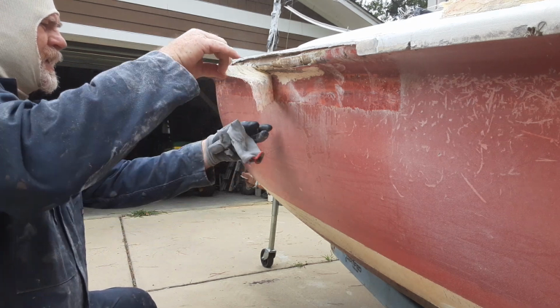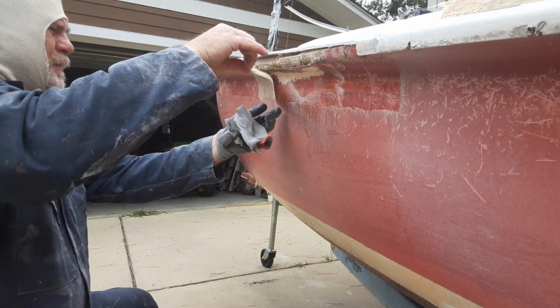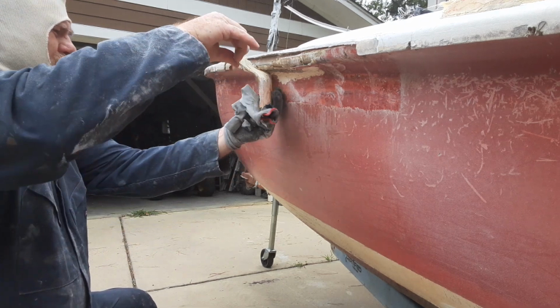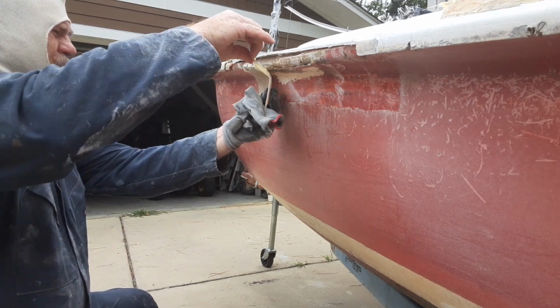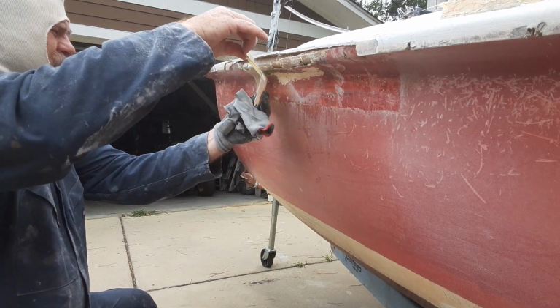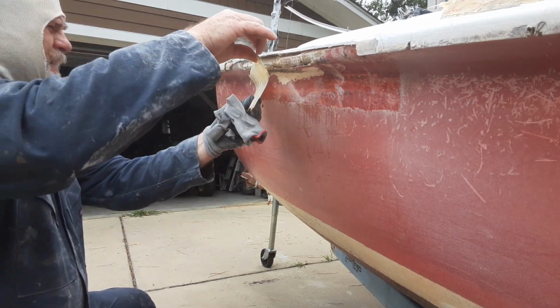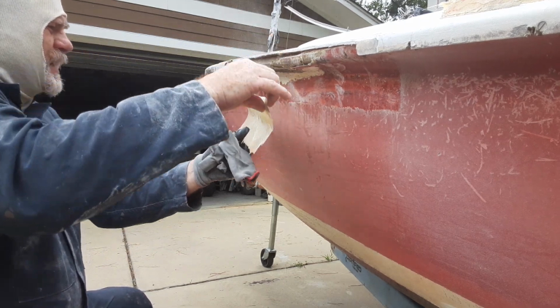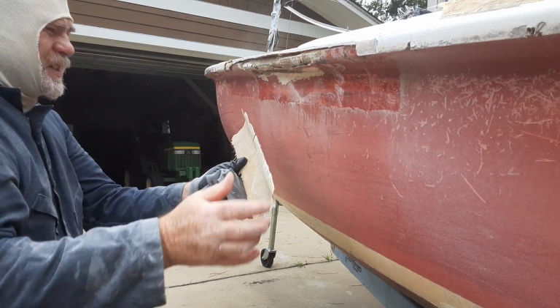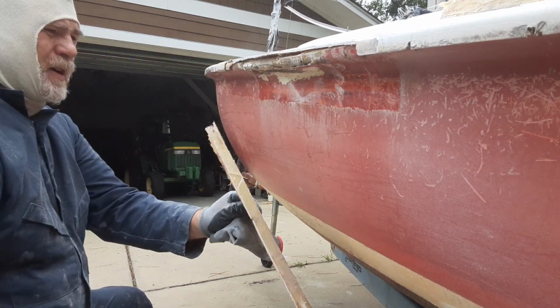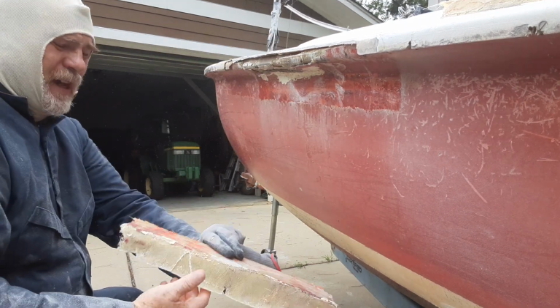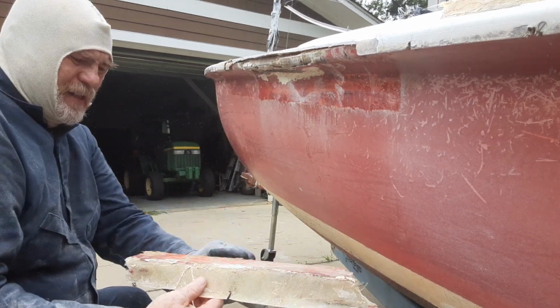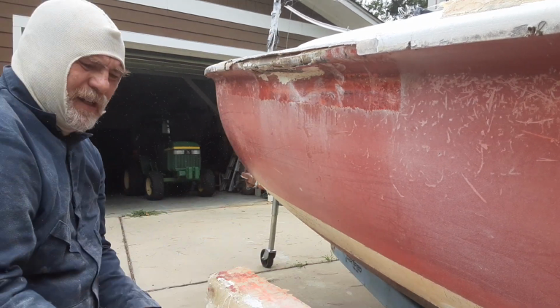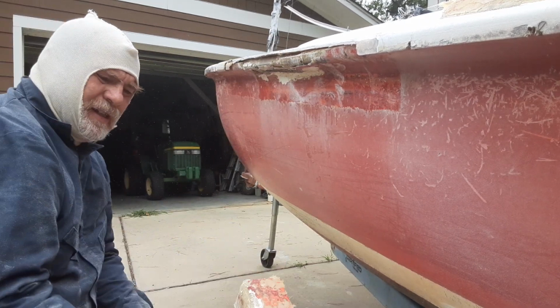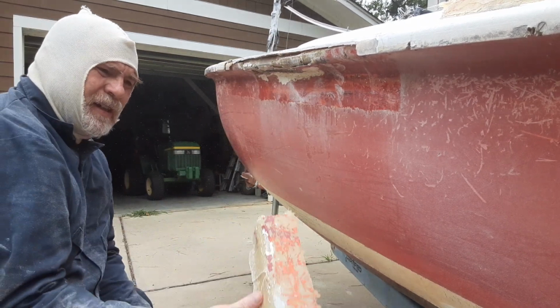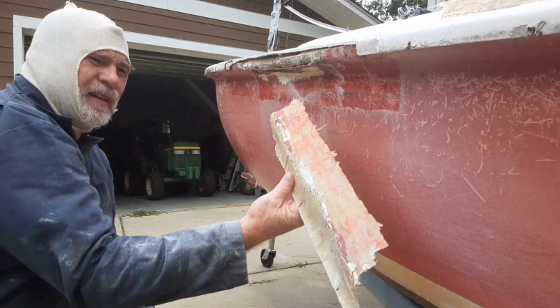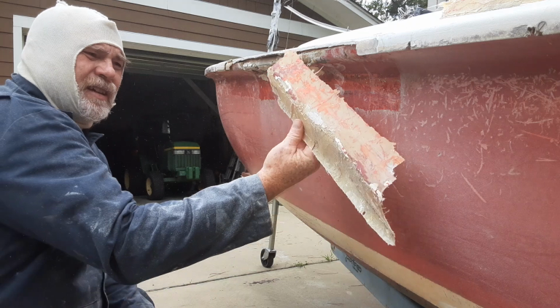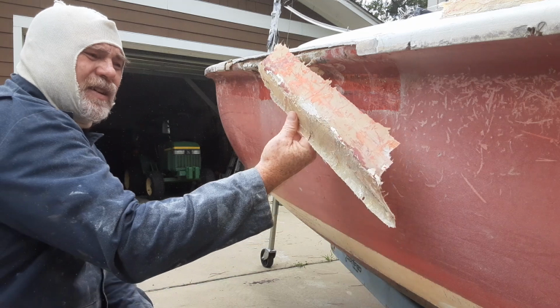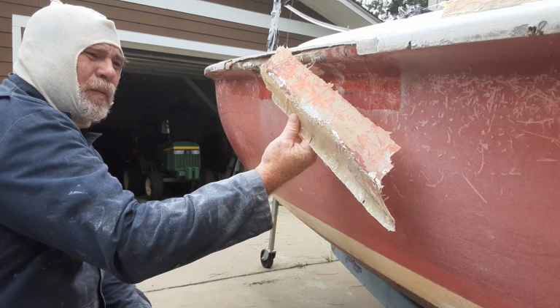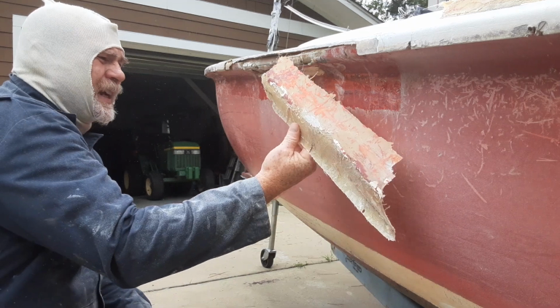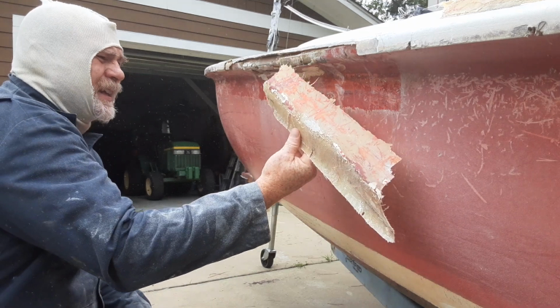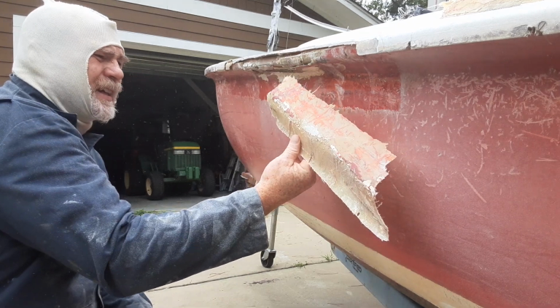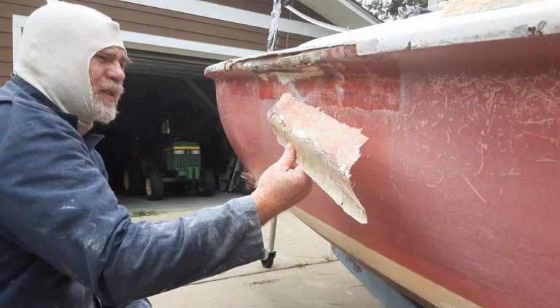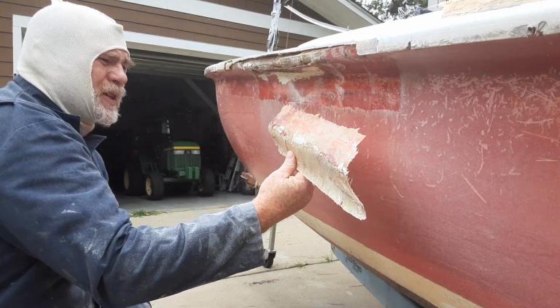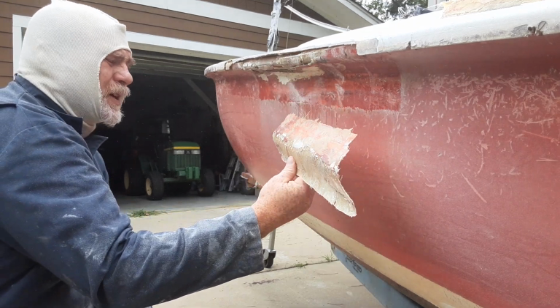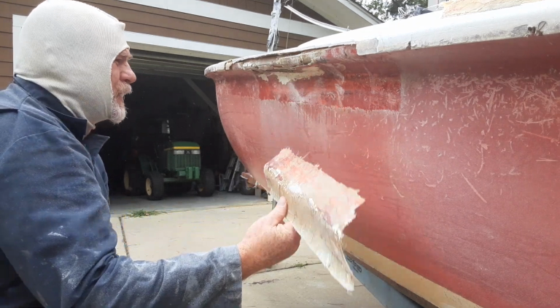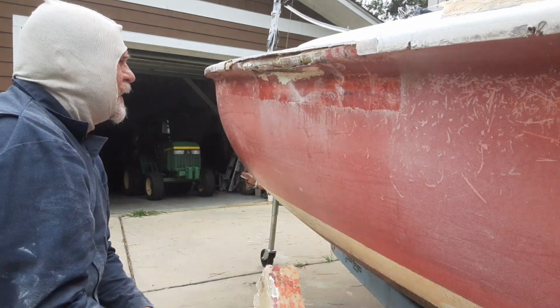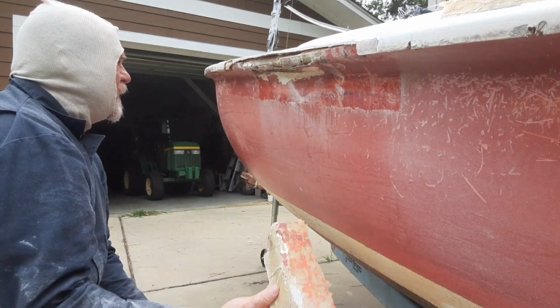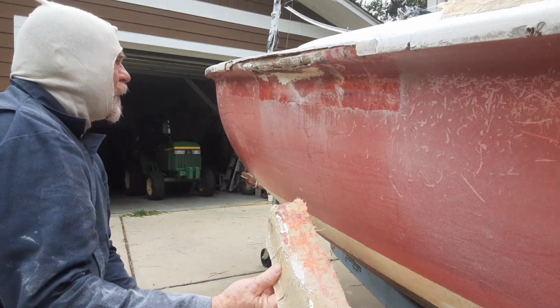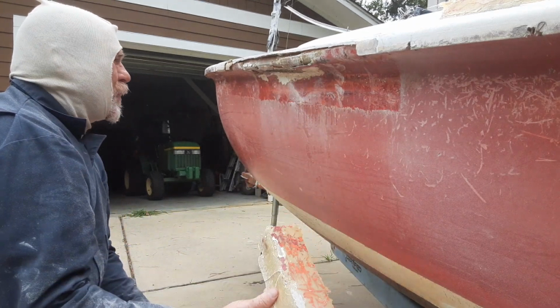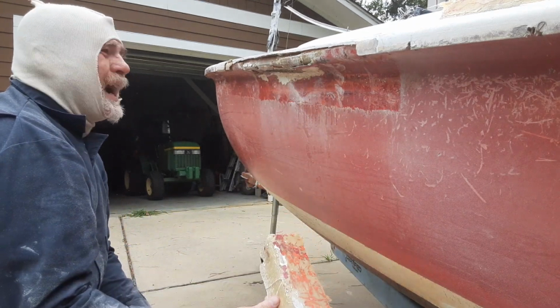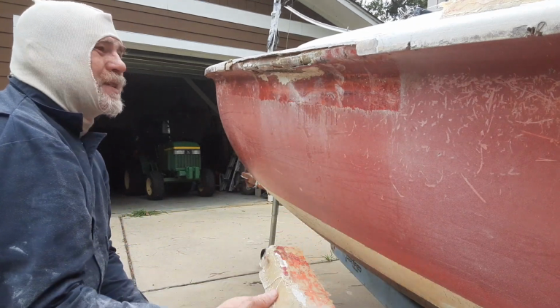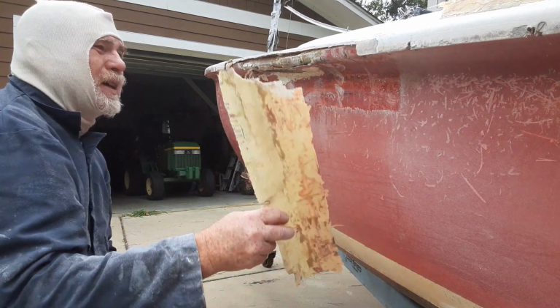I'm not doing anything — it just came off that easy. It's over paint, it's over gel coat, probably wax as well.